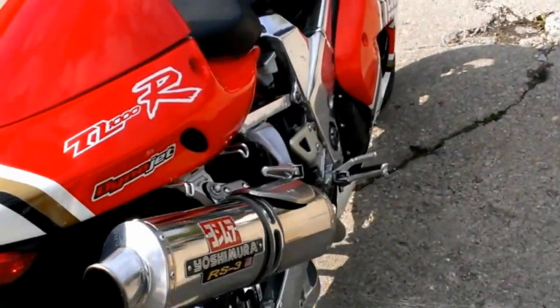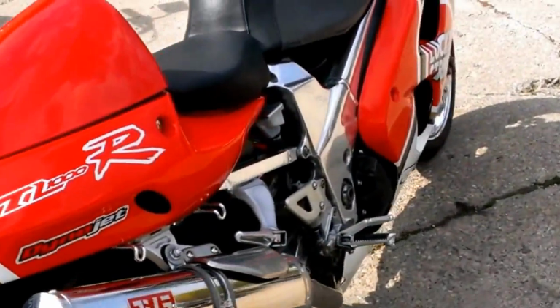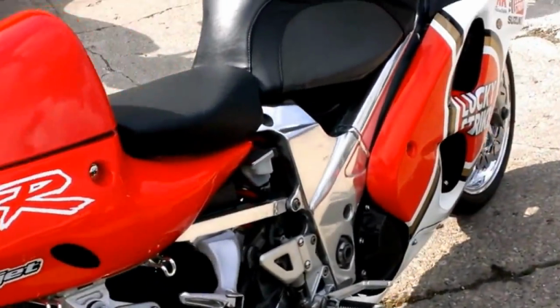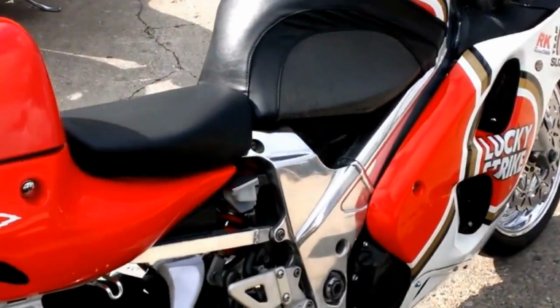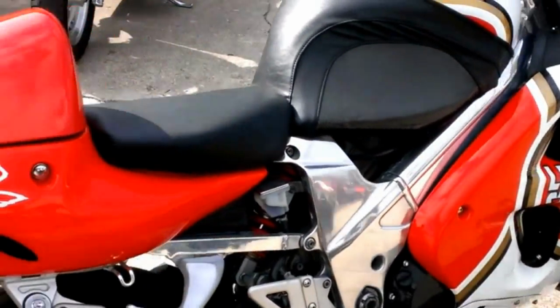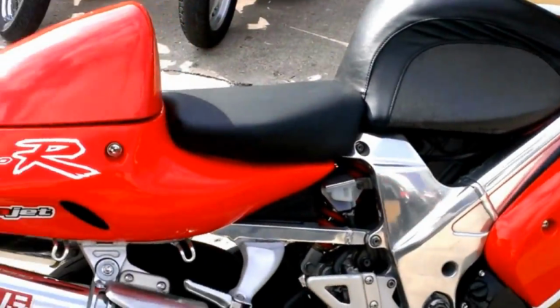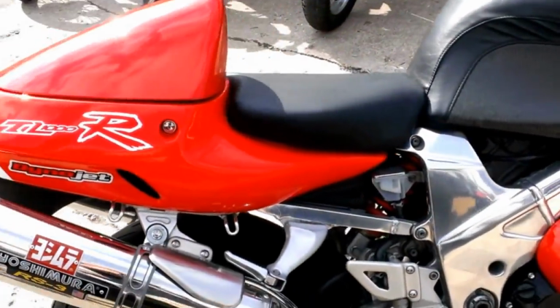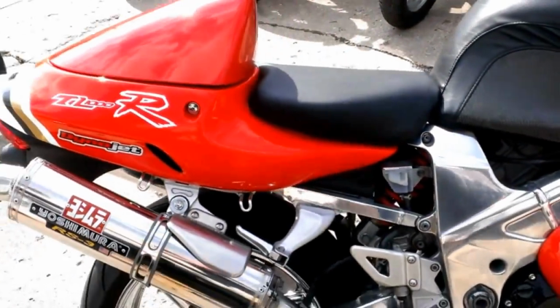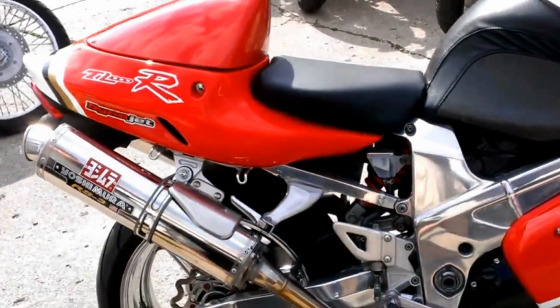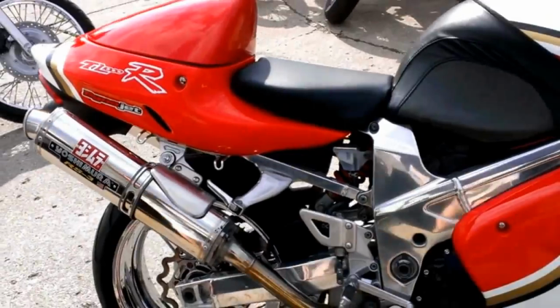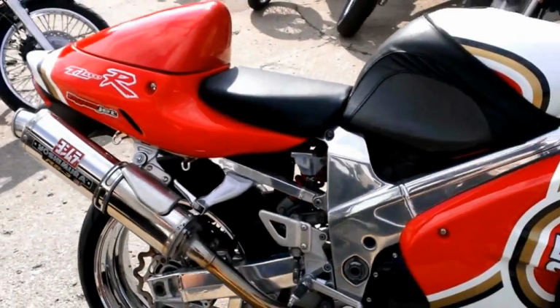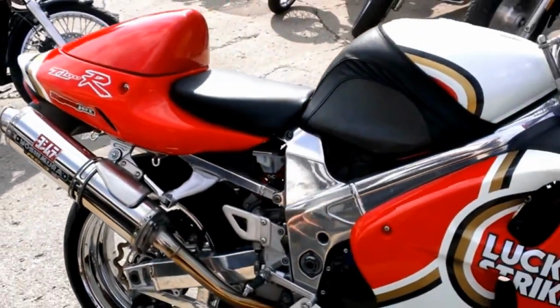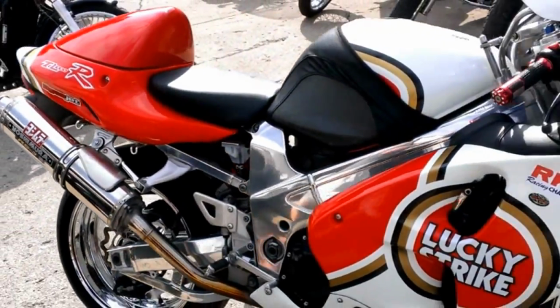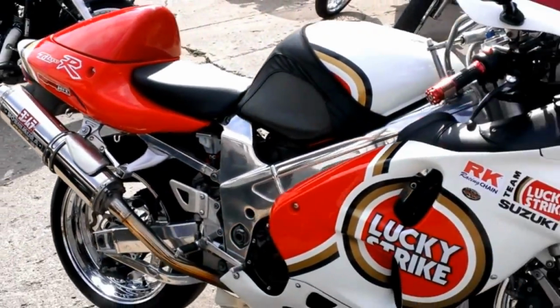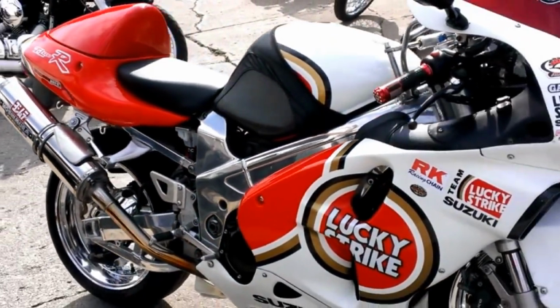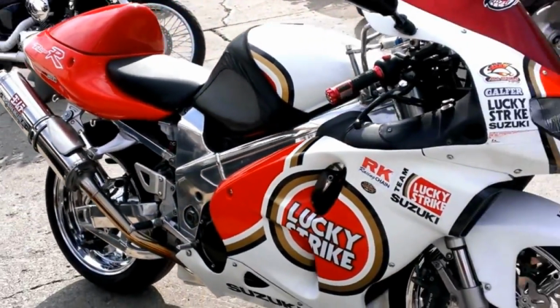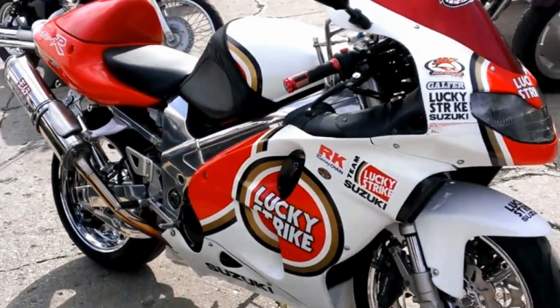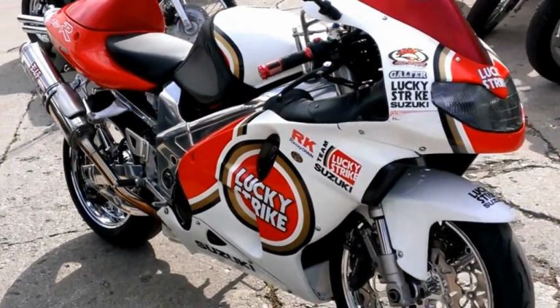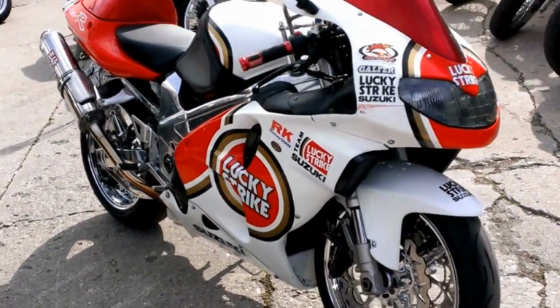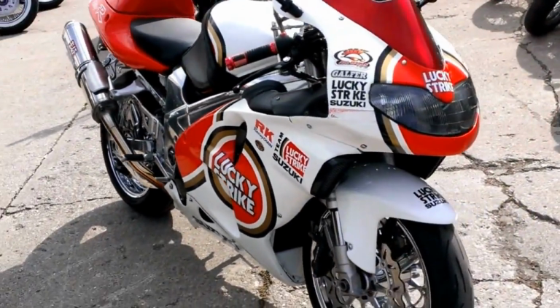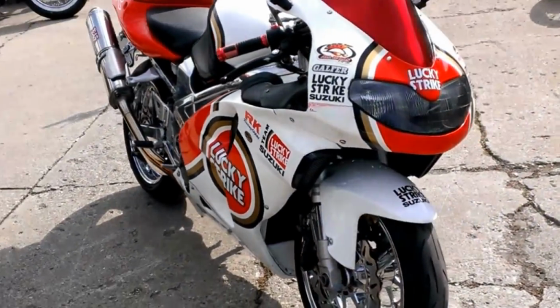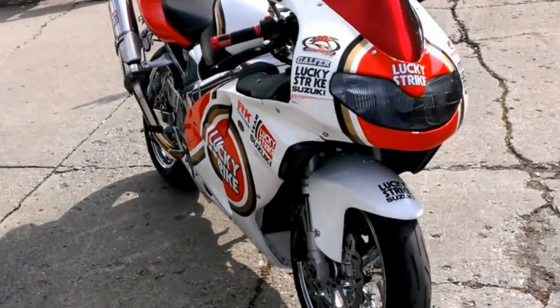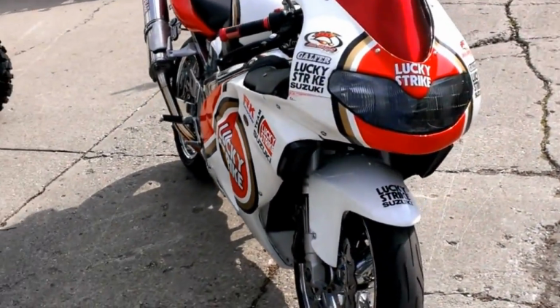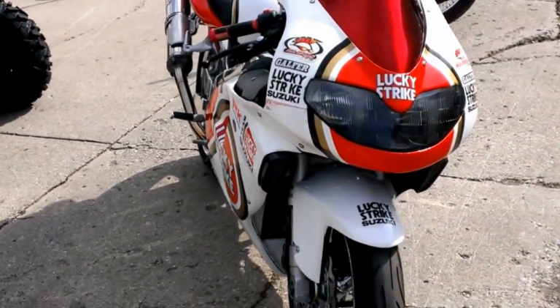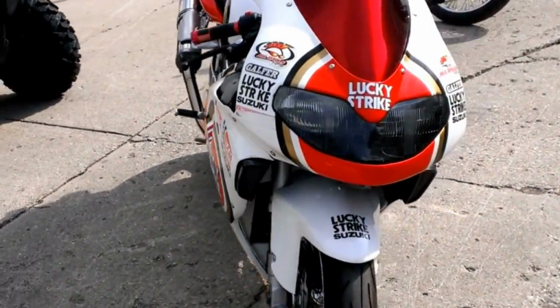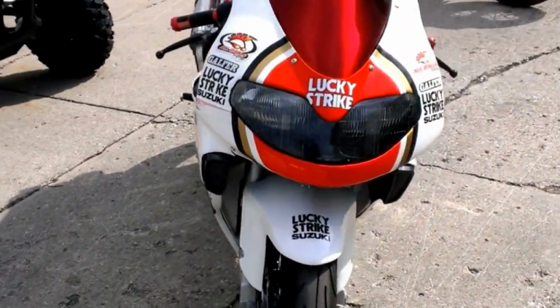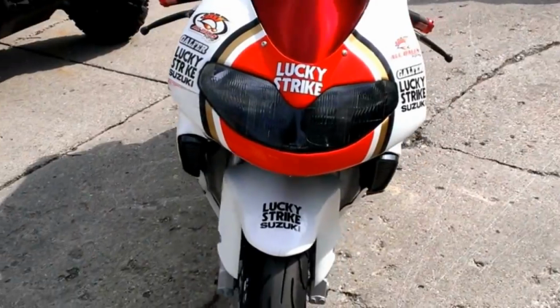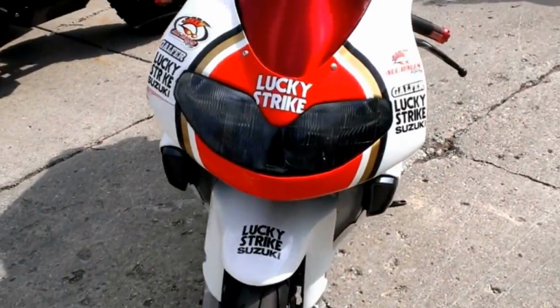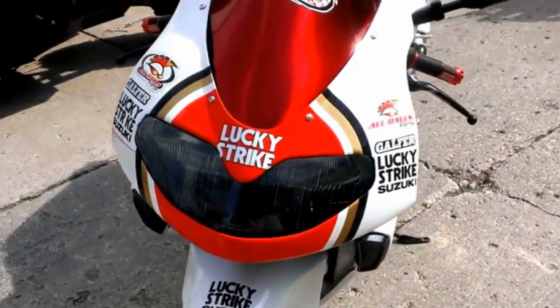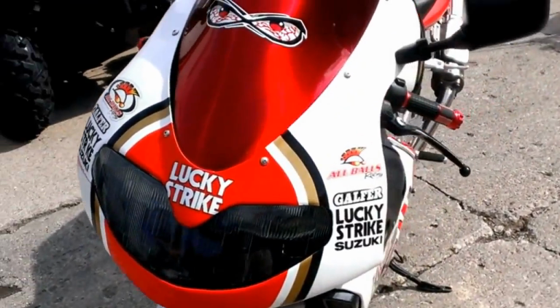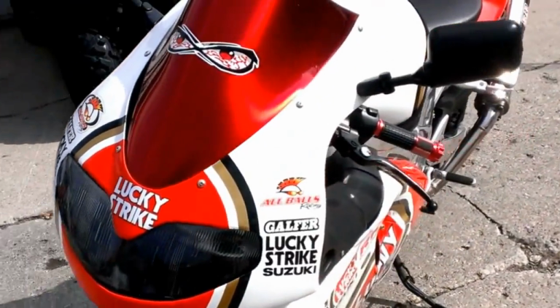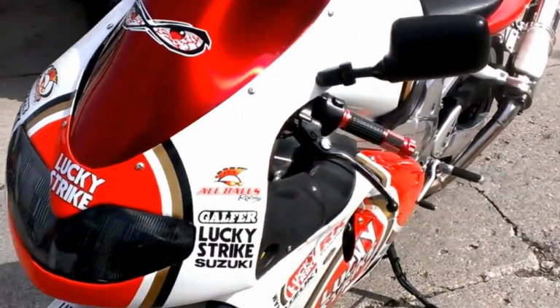It has chrome wheels, chrome frame, Yoshimura stainless steel exhaust and more. Own this one-of-a-kind super sharp chromed out TL-1000R for only $39.99.